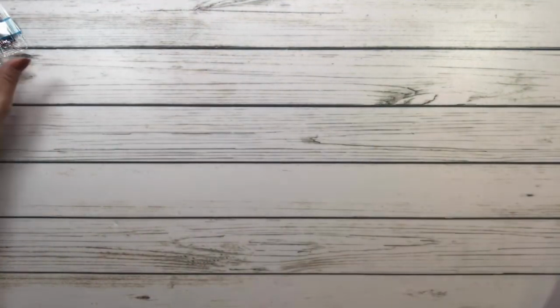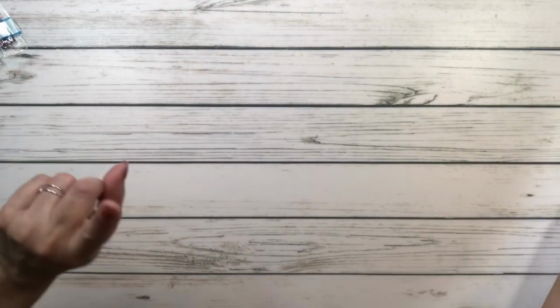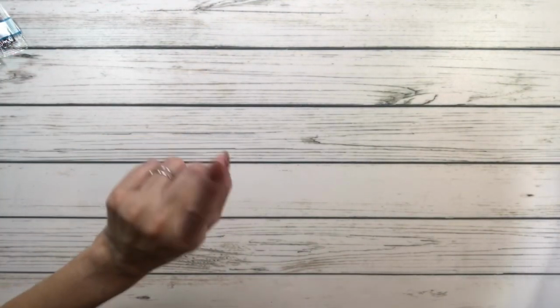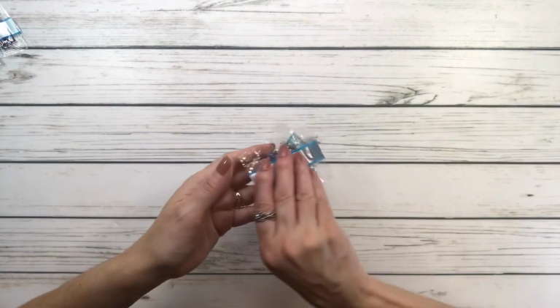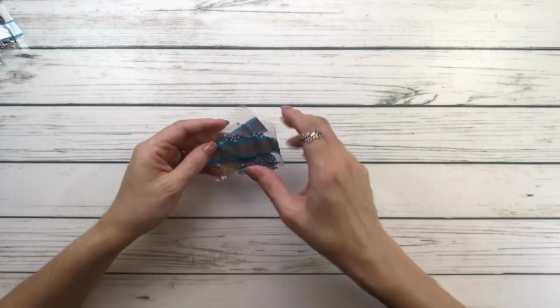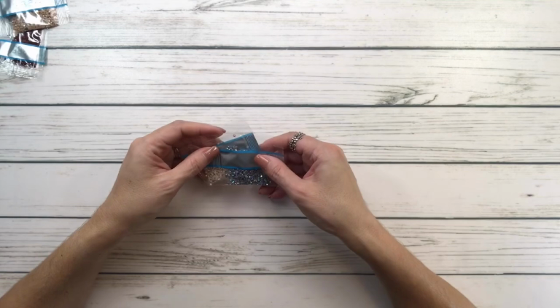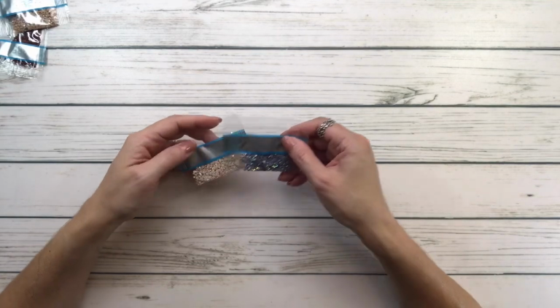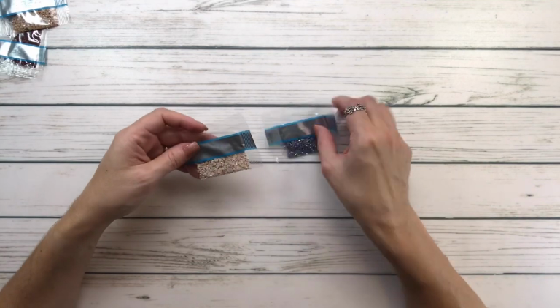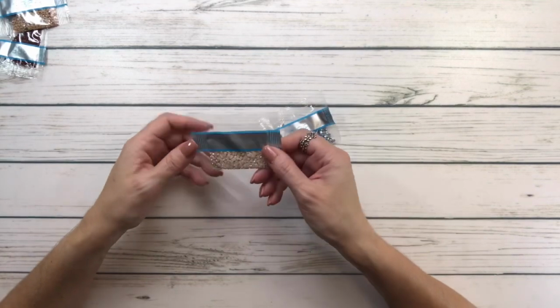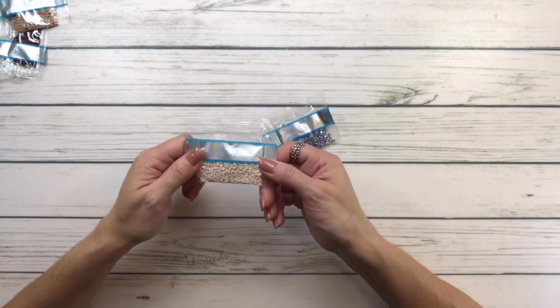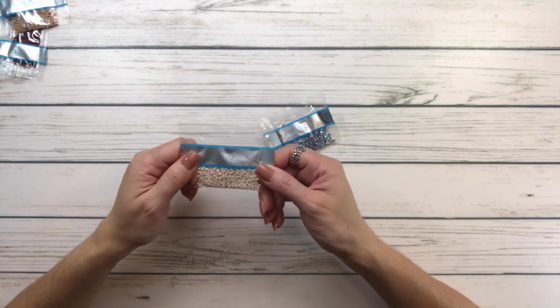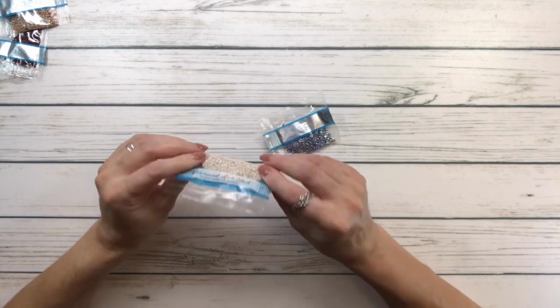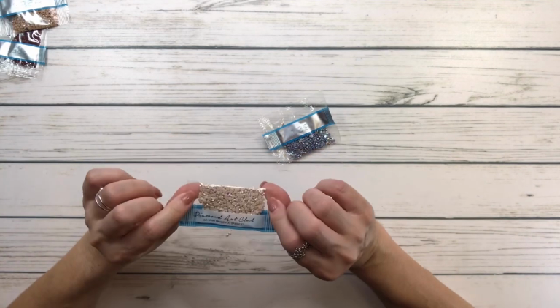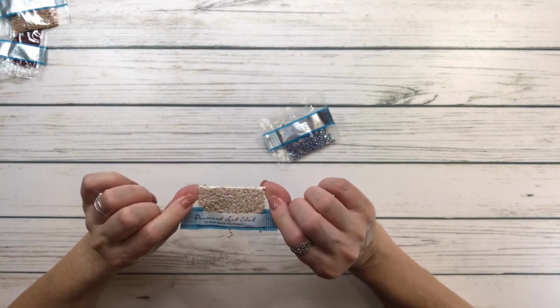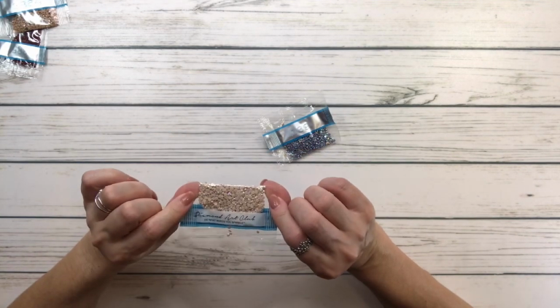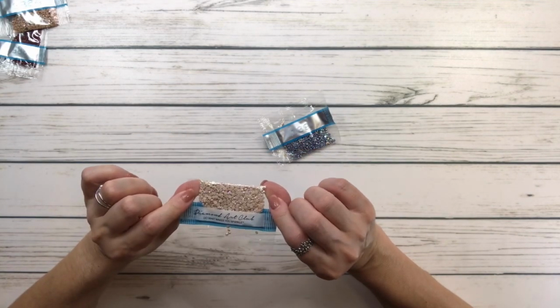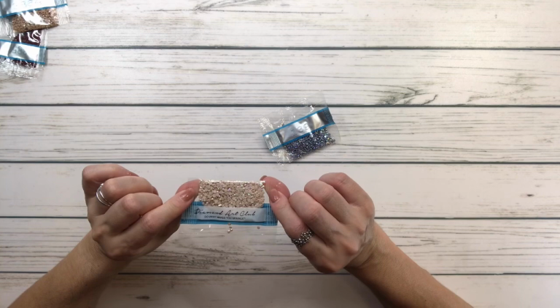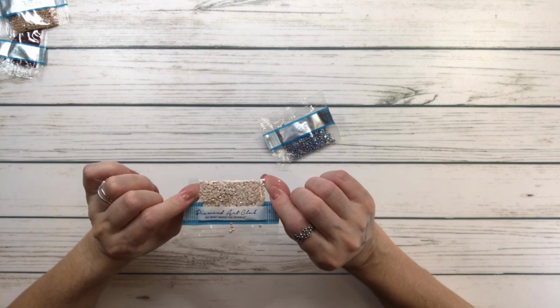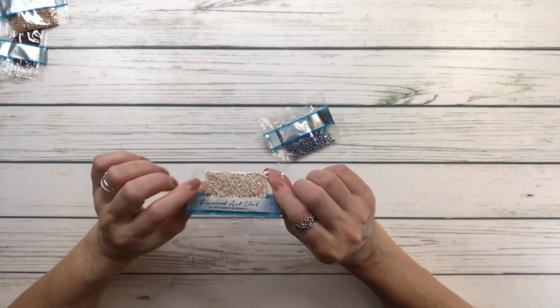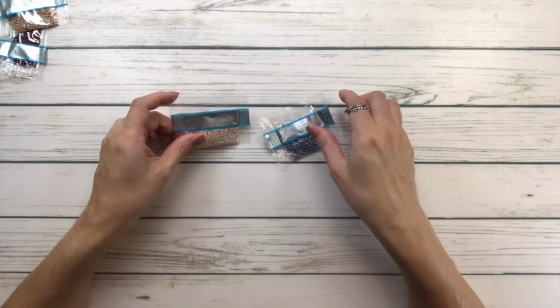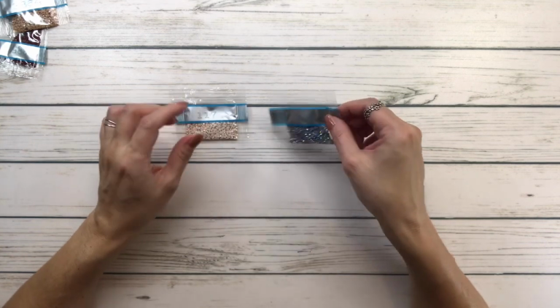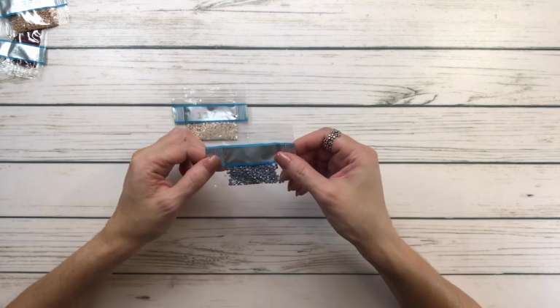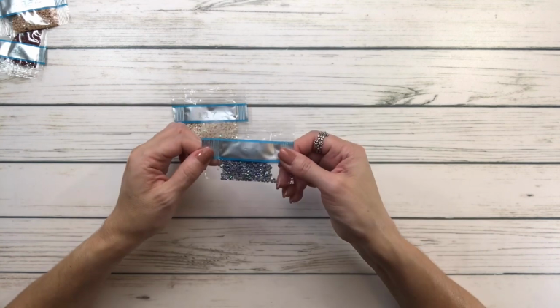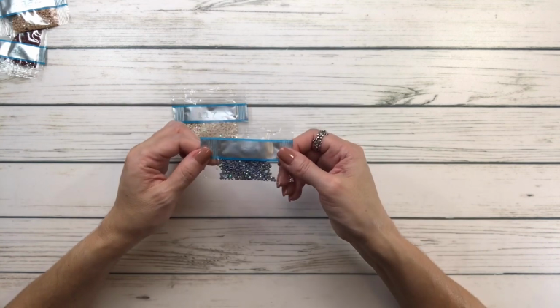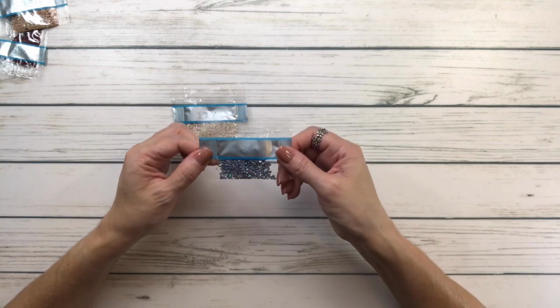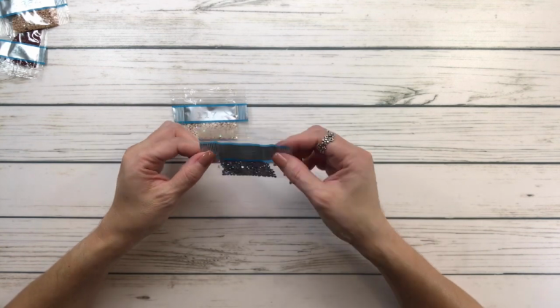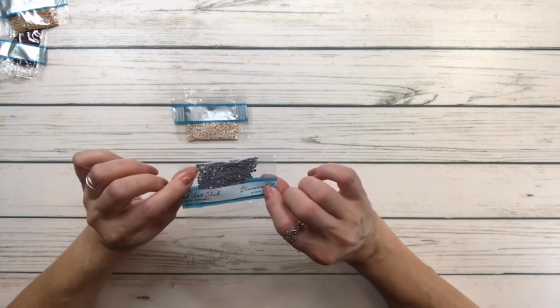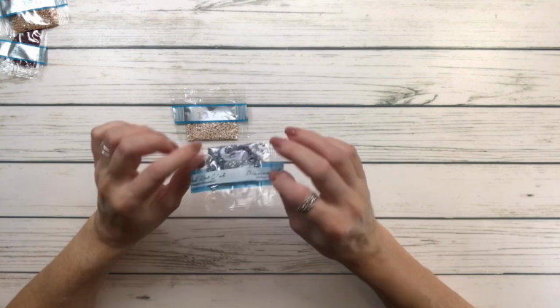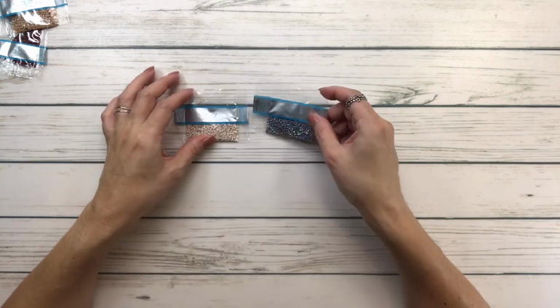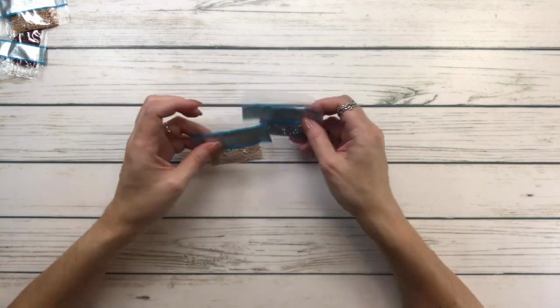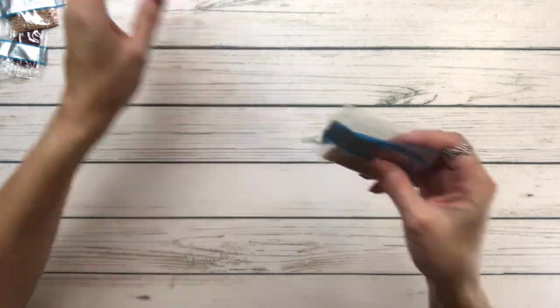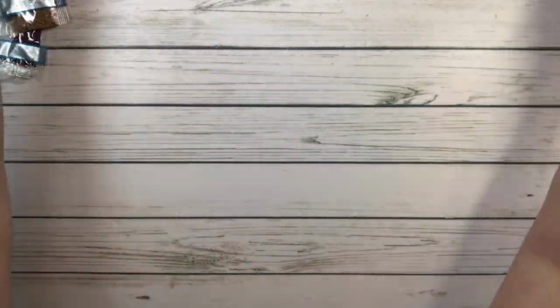Now let's look at the ABs — there are only two. 117 is a very very light off-white, and 139 is a pretty gray. Let's see where they belong on the painting.